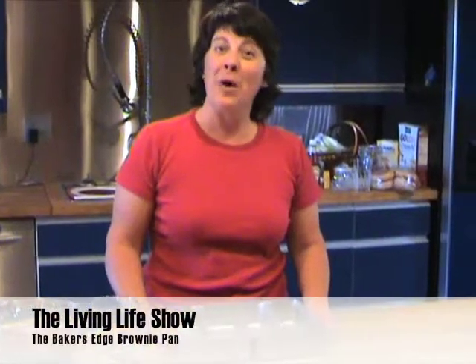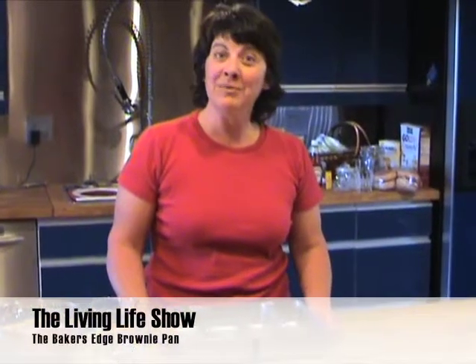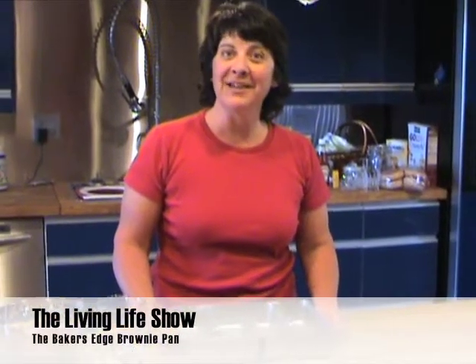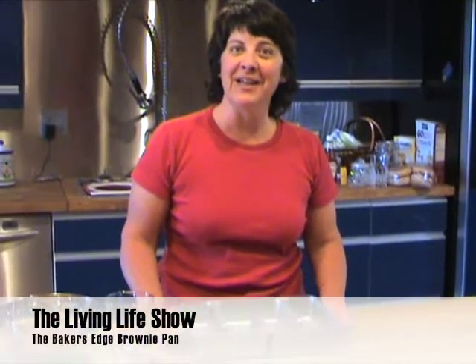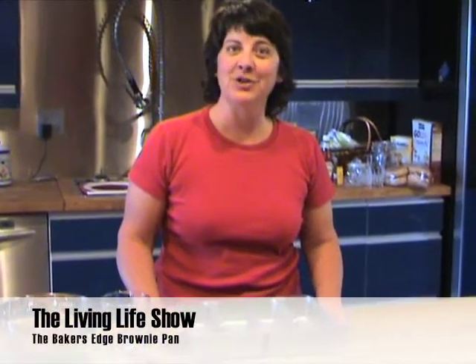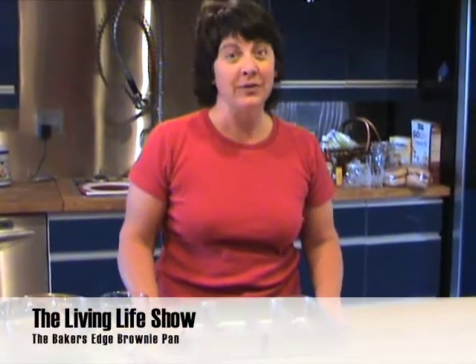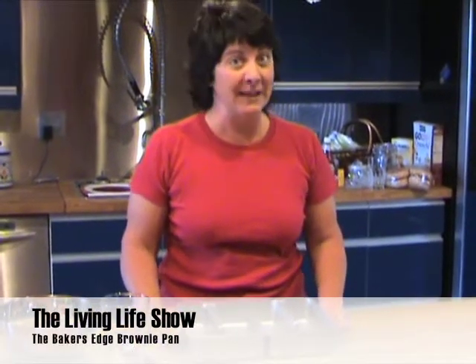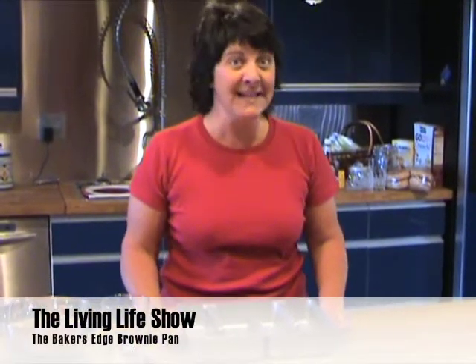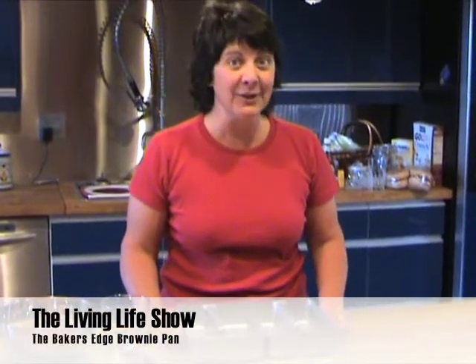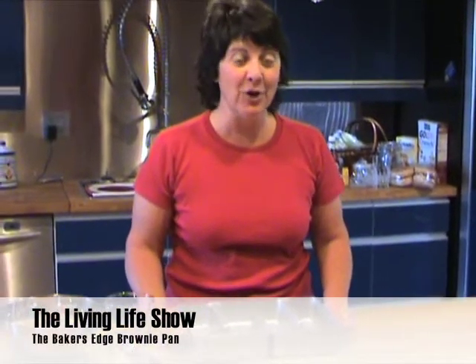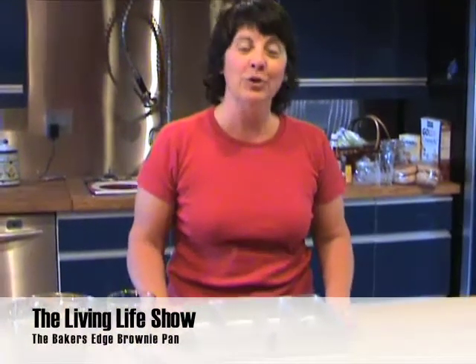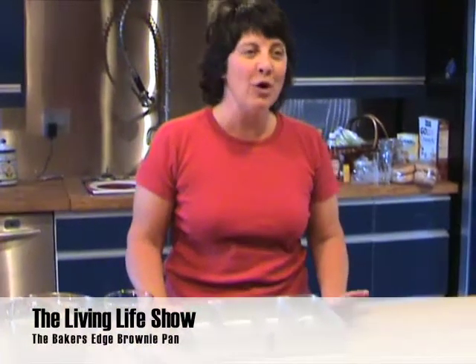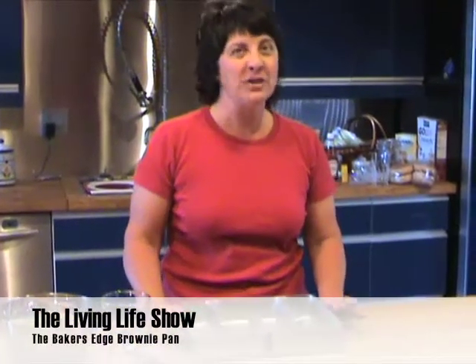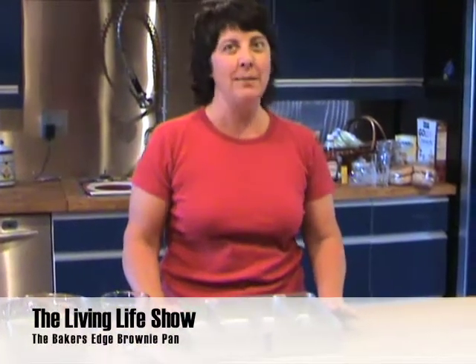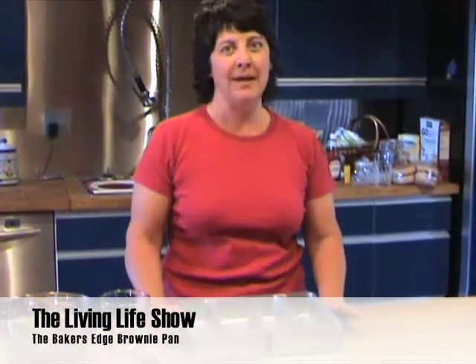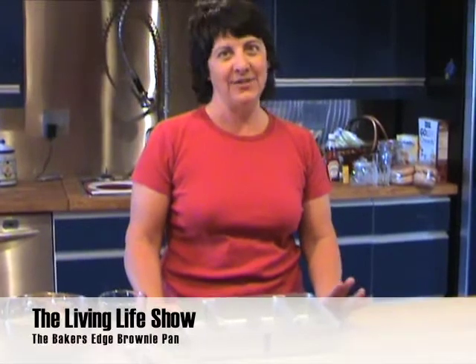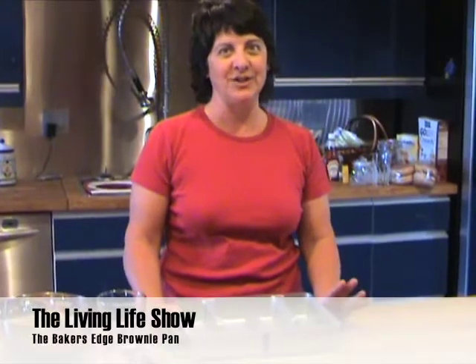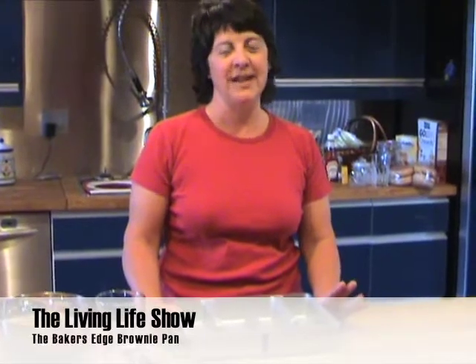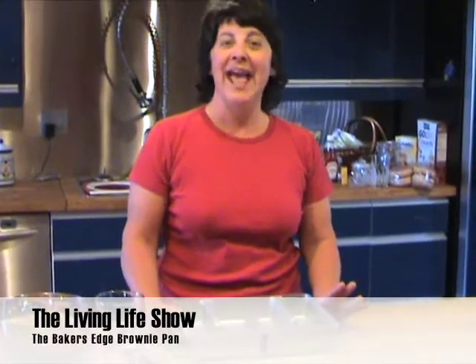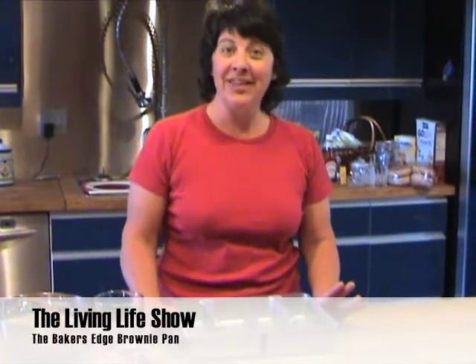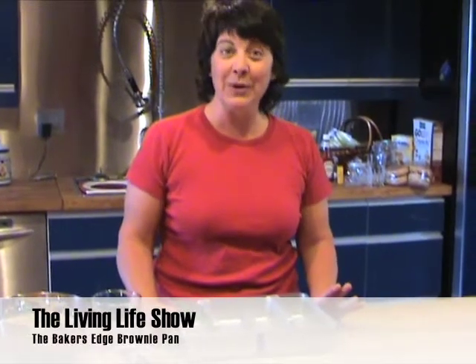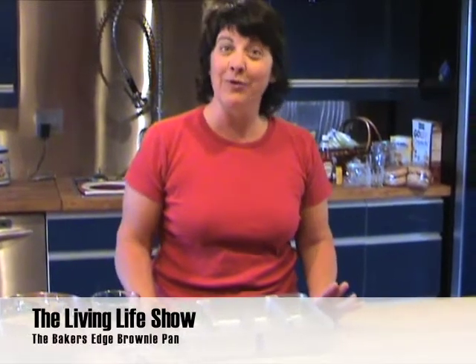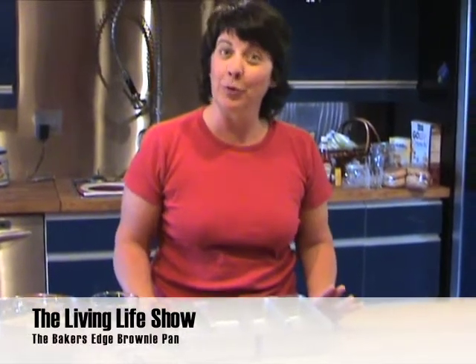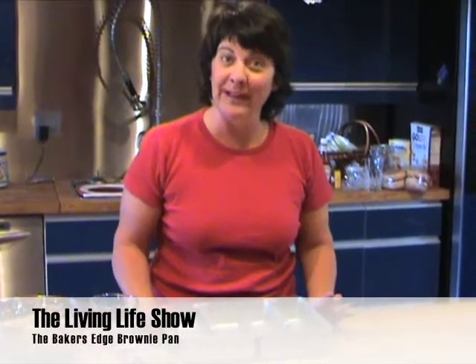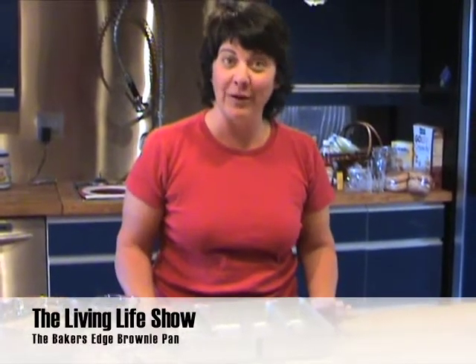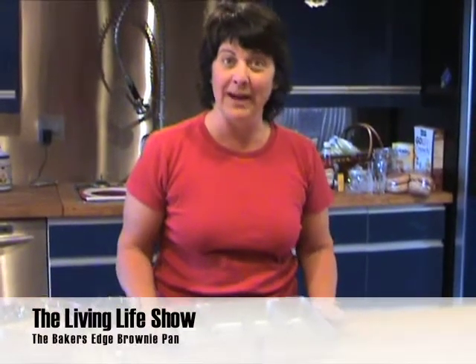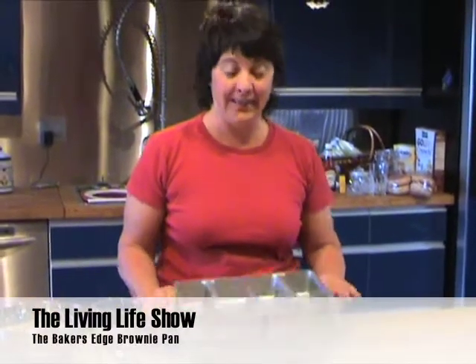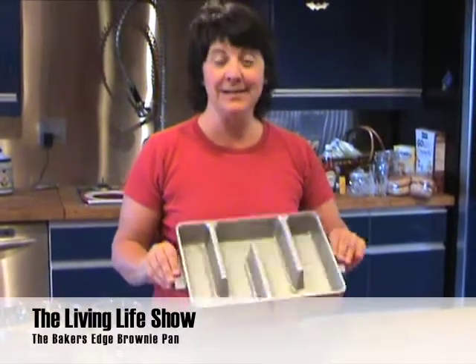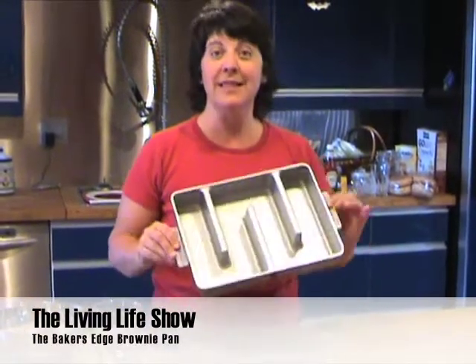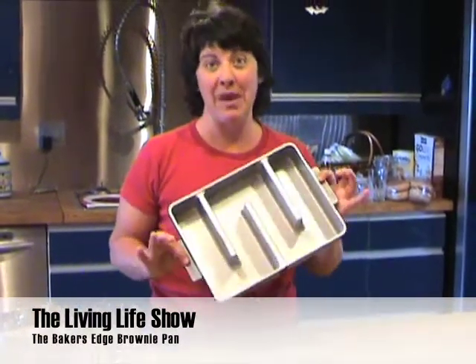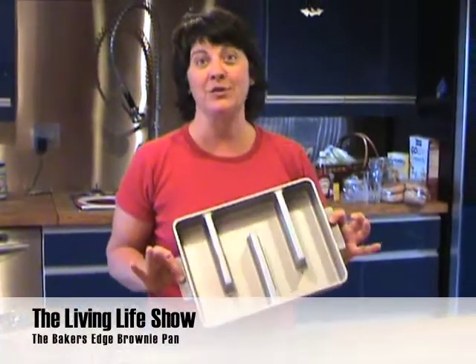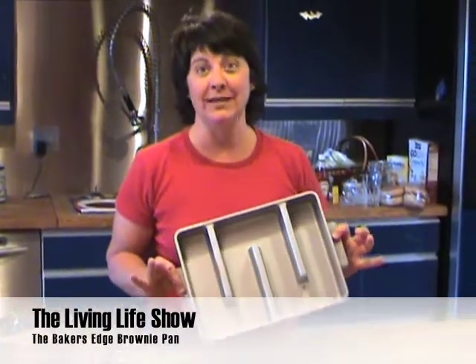Welcome to the Living Life Show, and if you've been listening to the show, you know we talk about lots of gadgets. This week we found a really fun one, and this is the Baker's Edge.